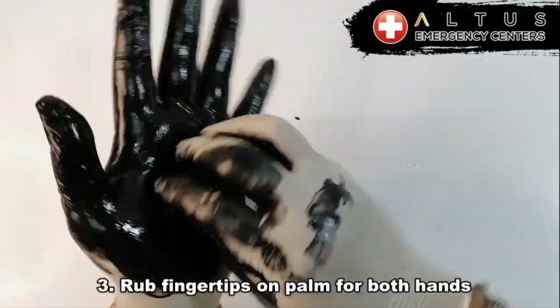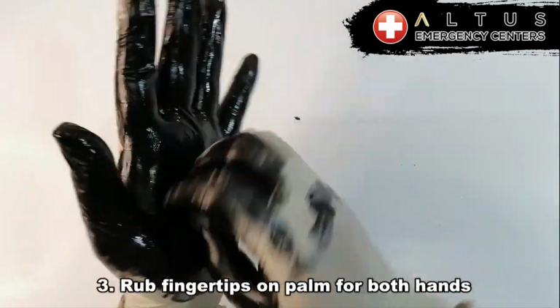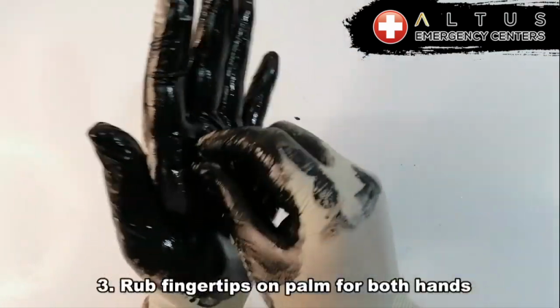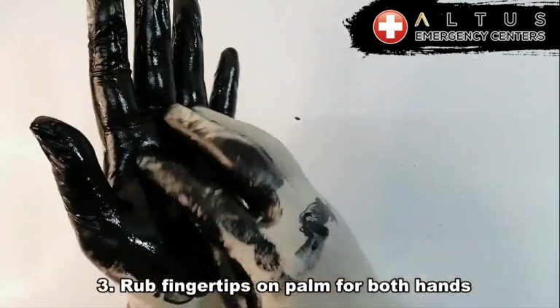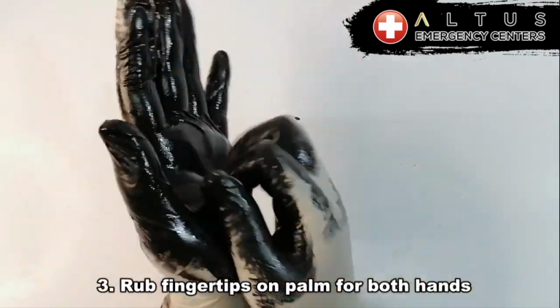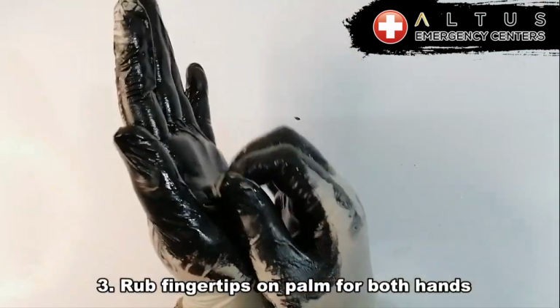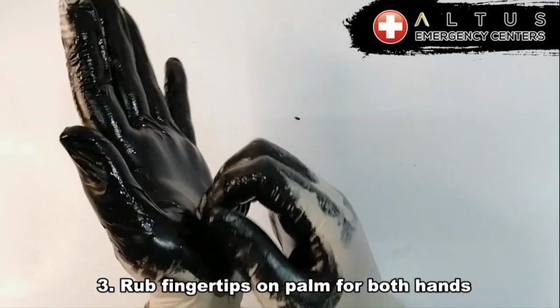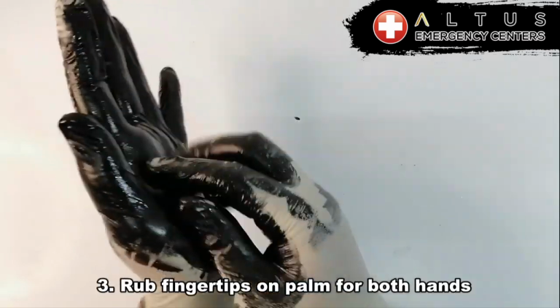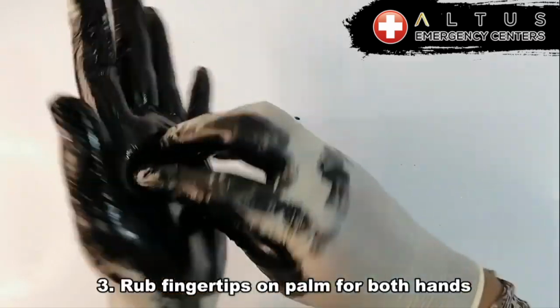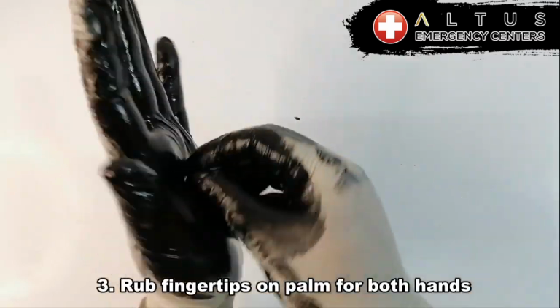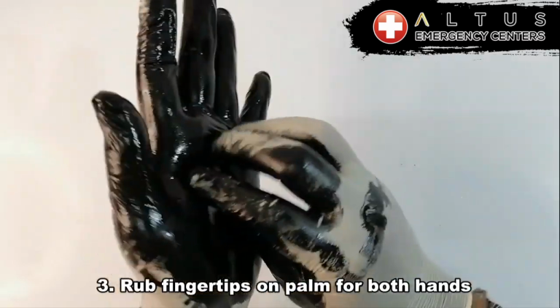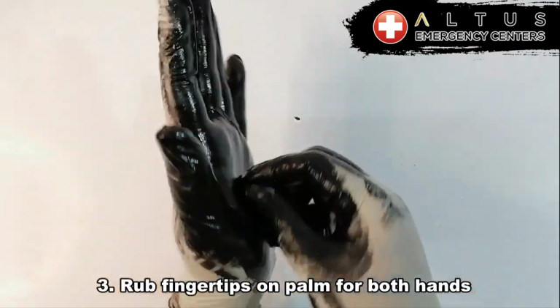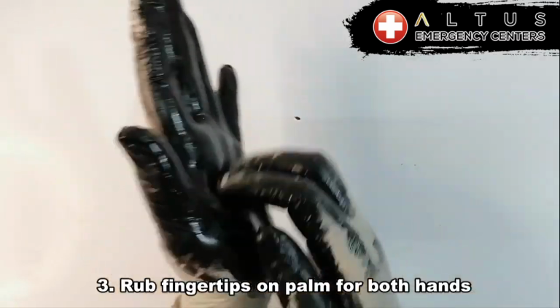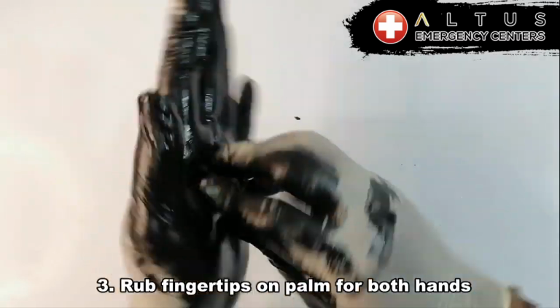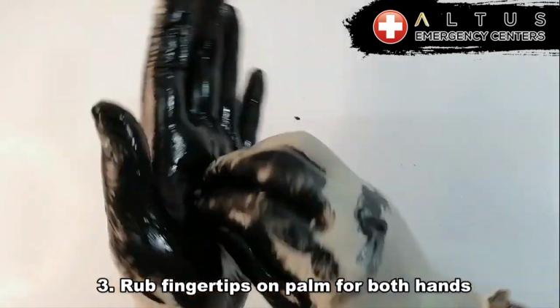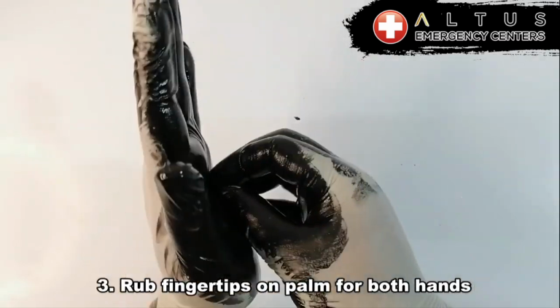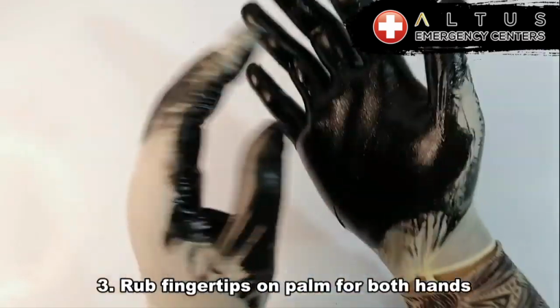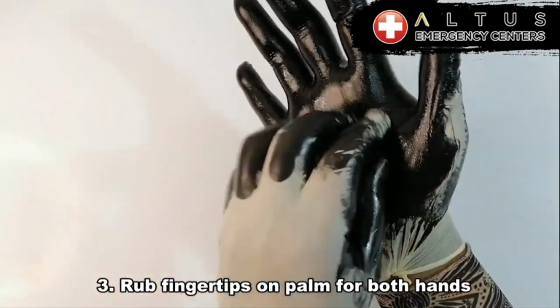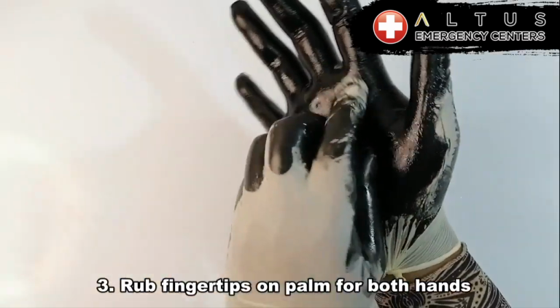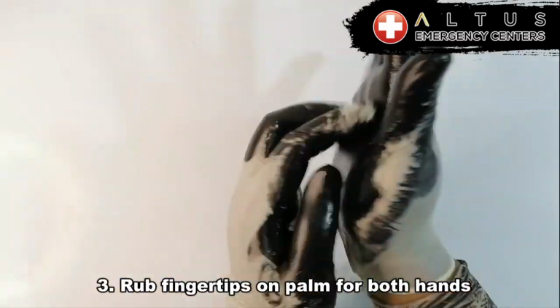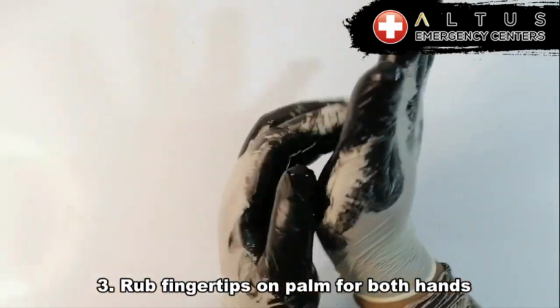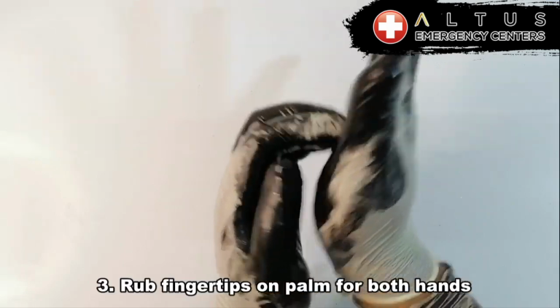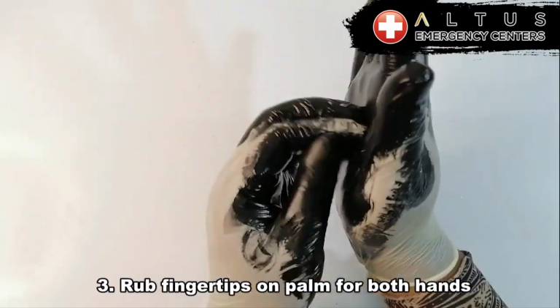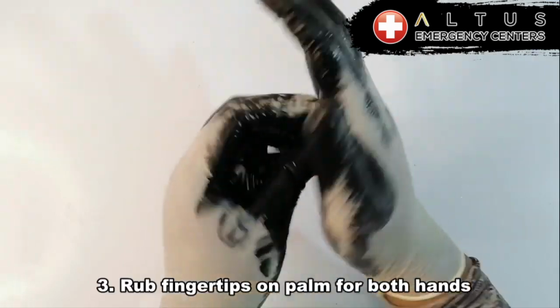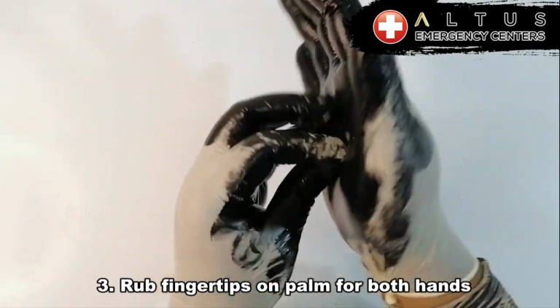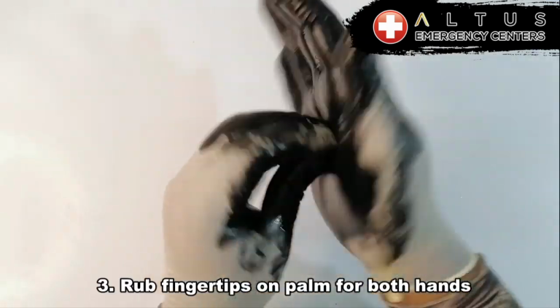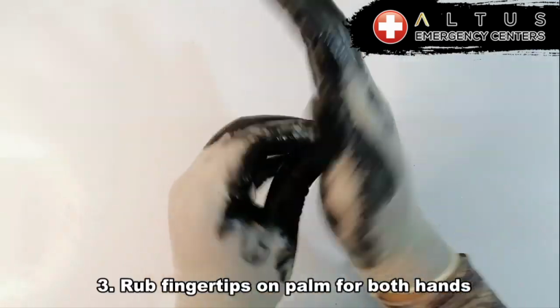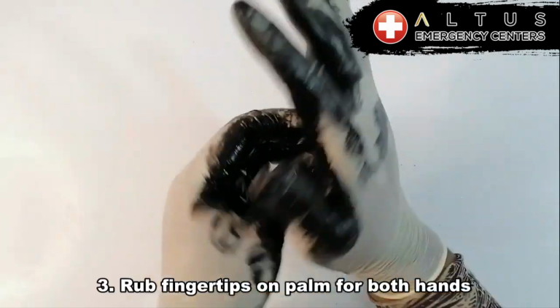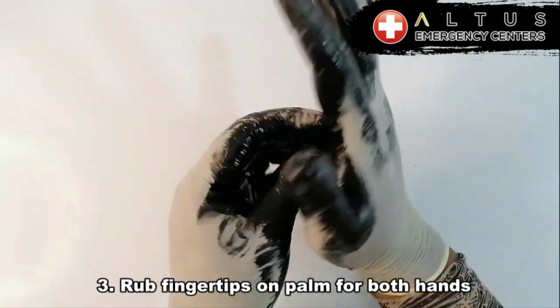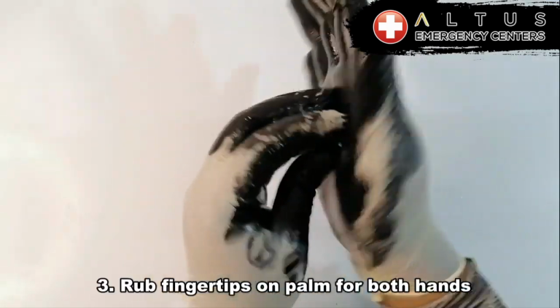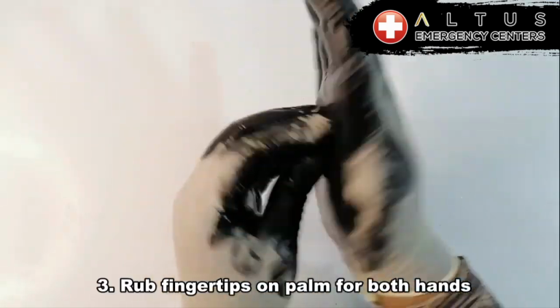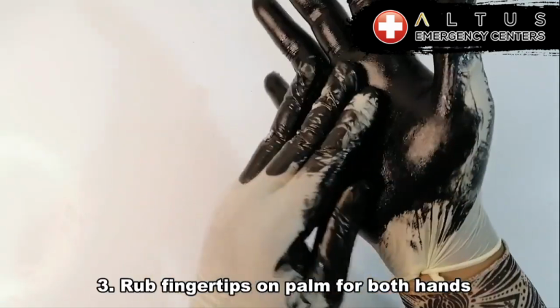Thirdly, we want to make sure that we rub all the fingertips on the palm for both hands. We want to make sure we get all those areas we missed. So make sure you scrub the fingertips really good on both hands on your palm.